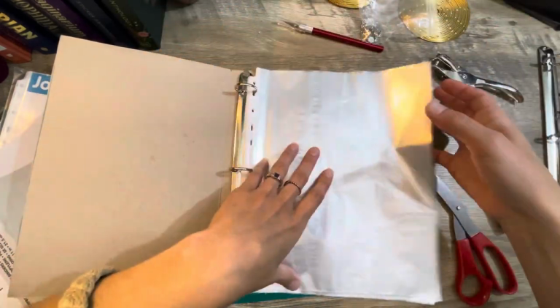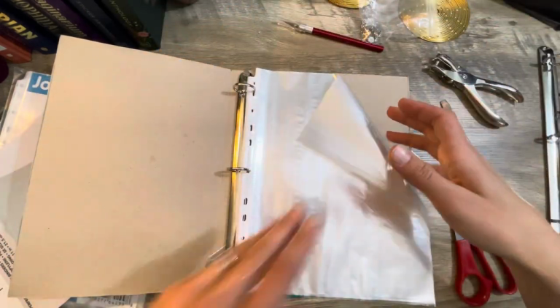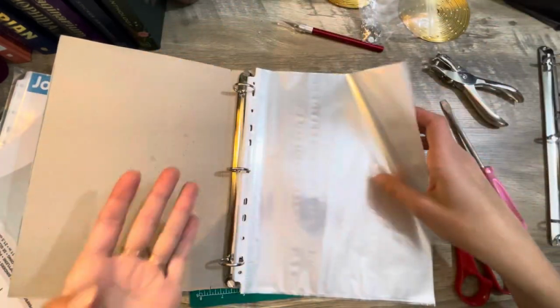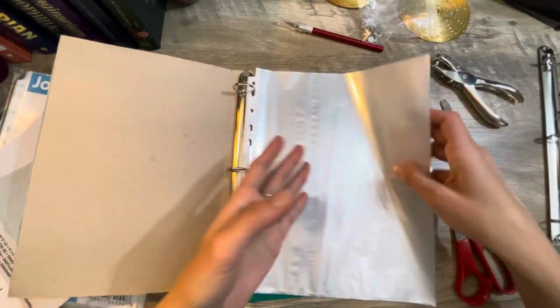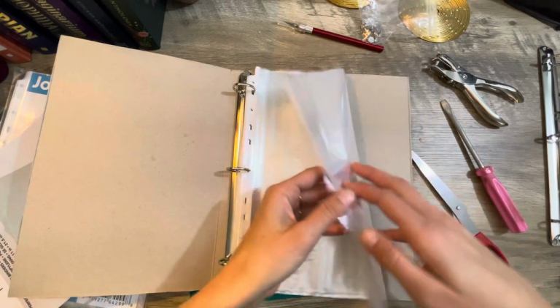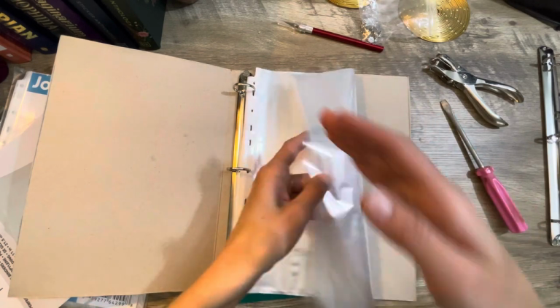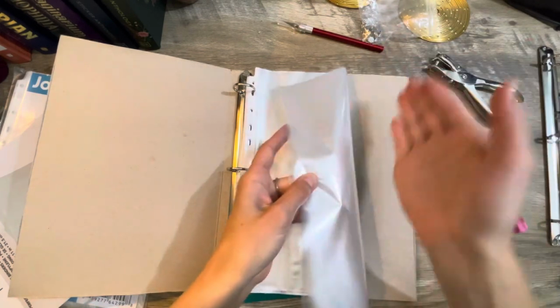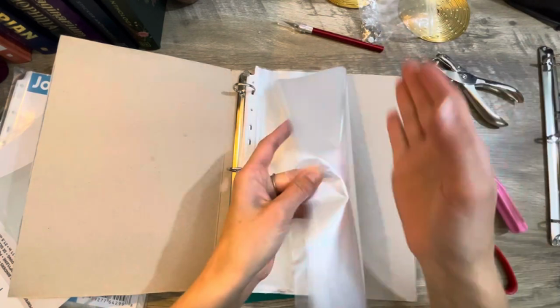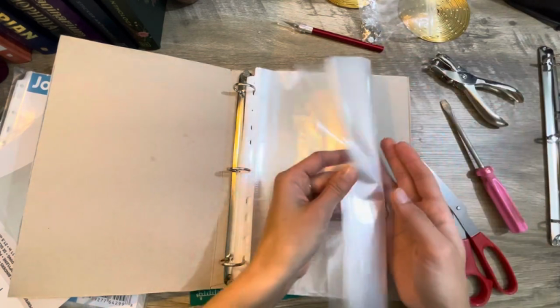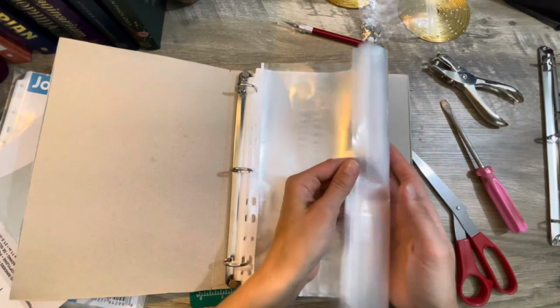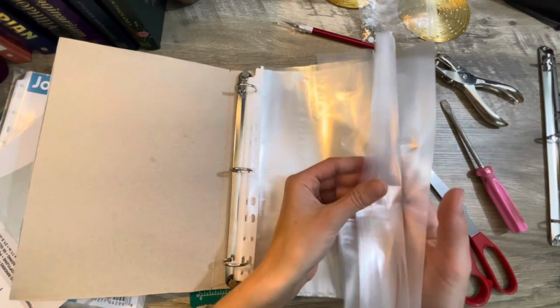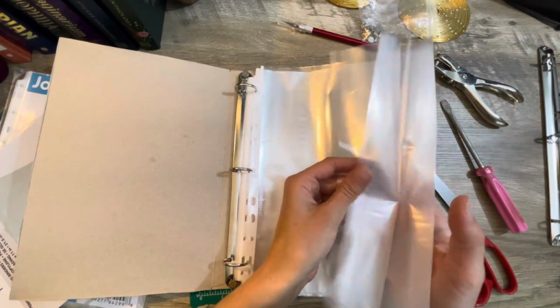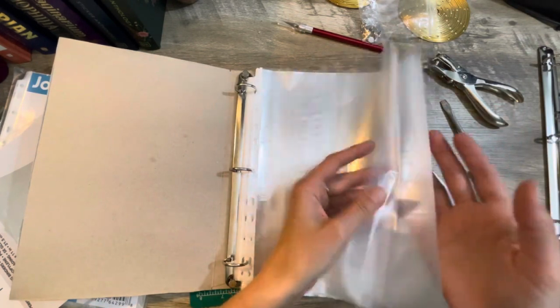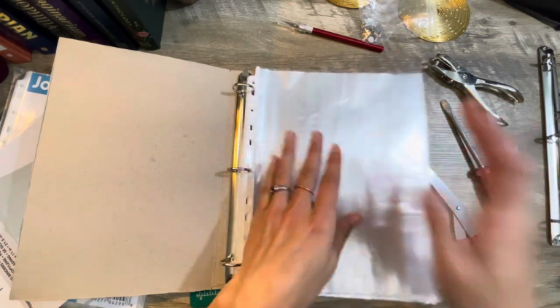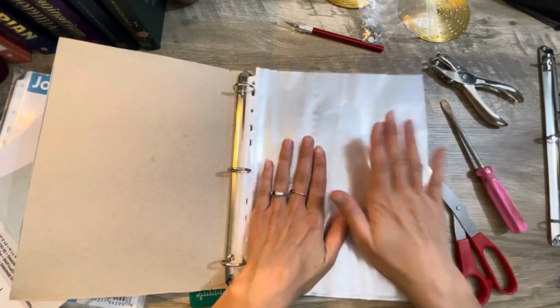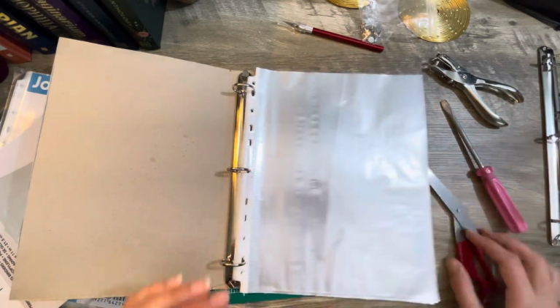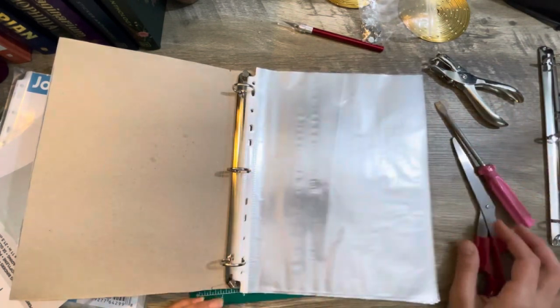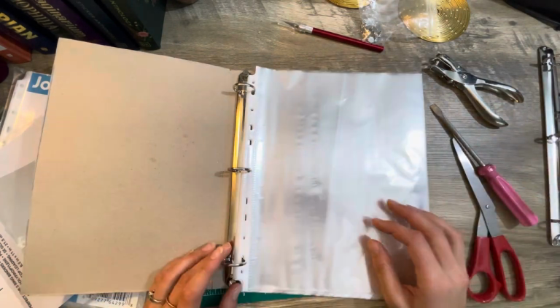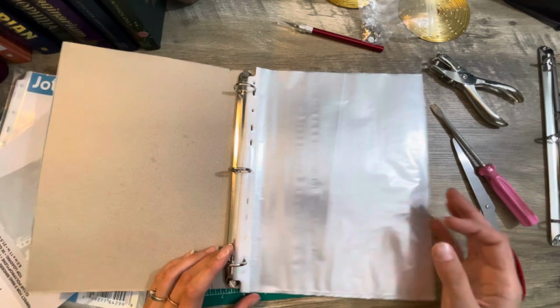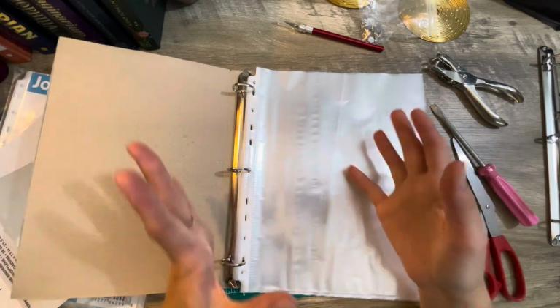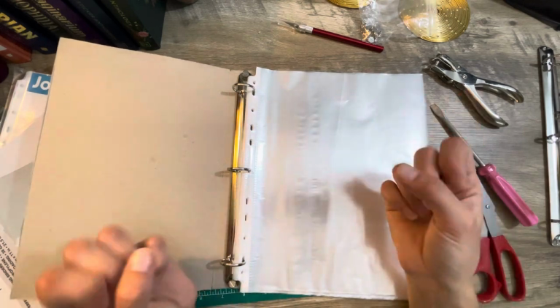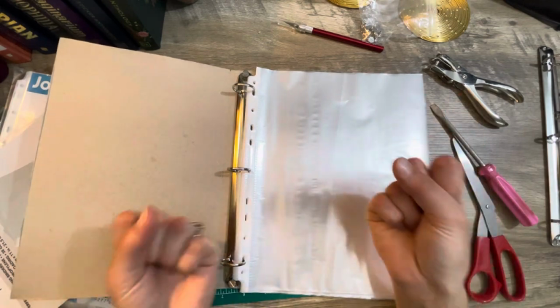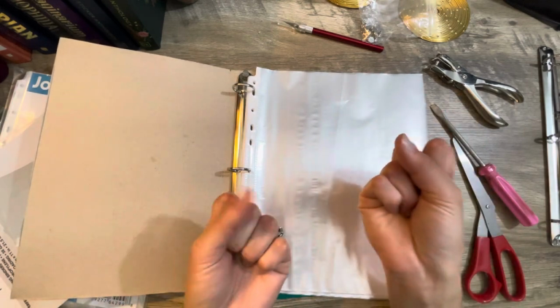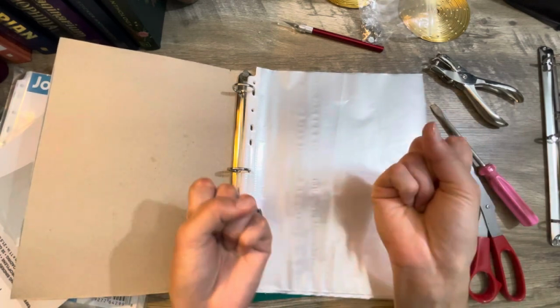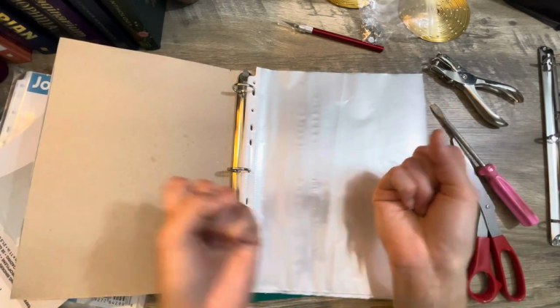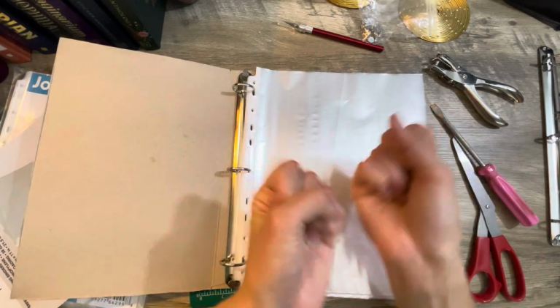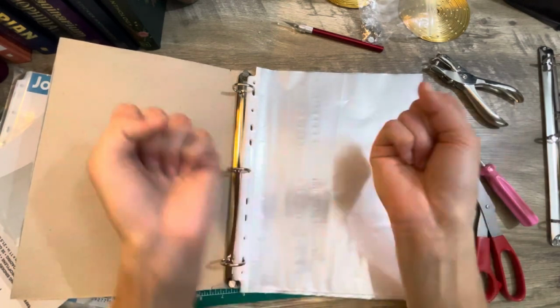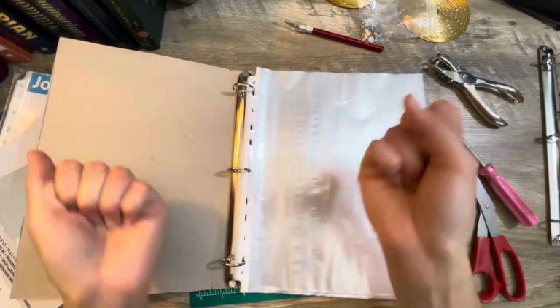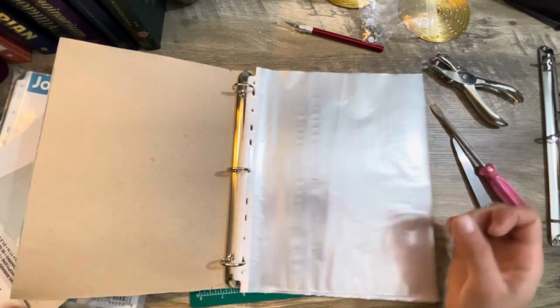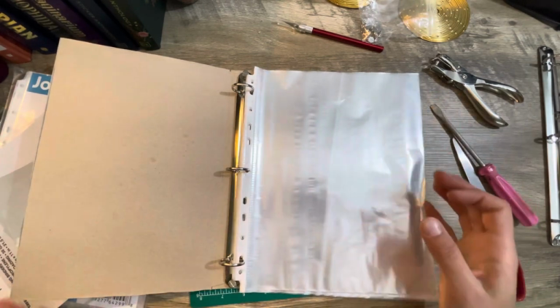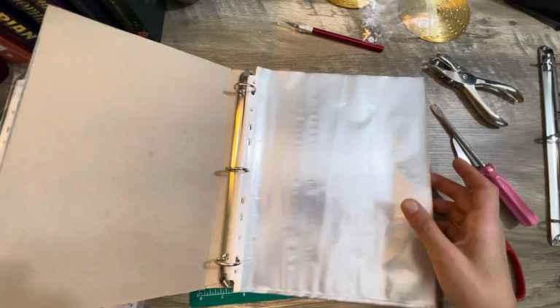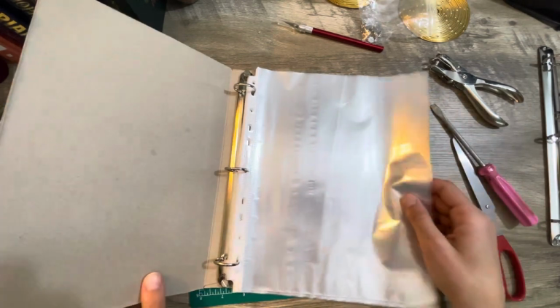You get like 32 pockets to organize 32 different themes. Oh my gosh, I love it so much. I love it when things come together!